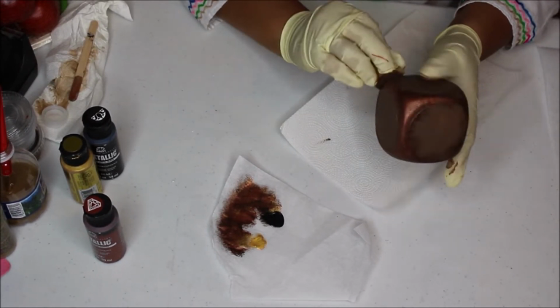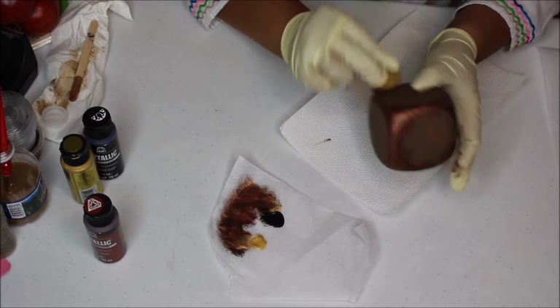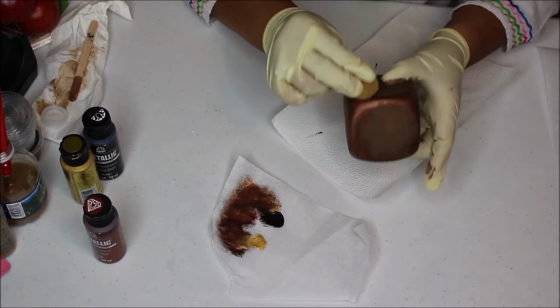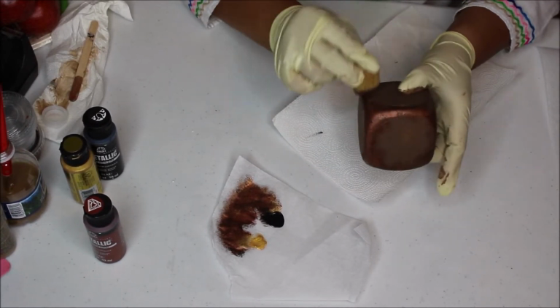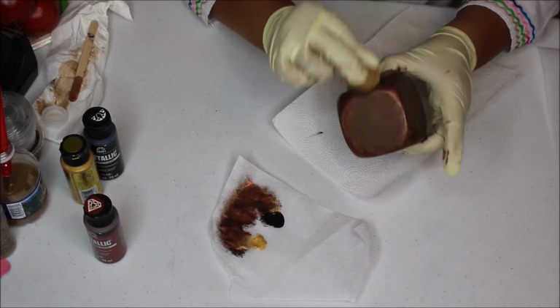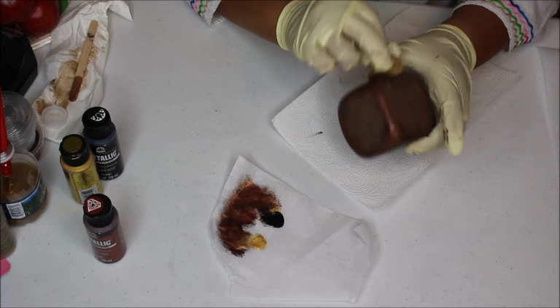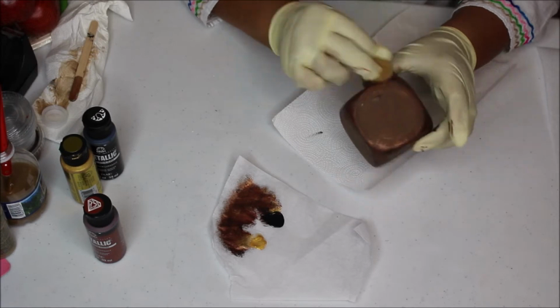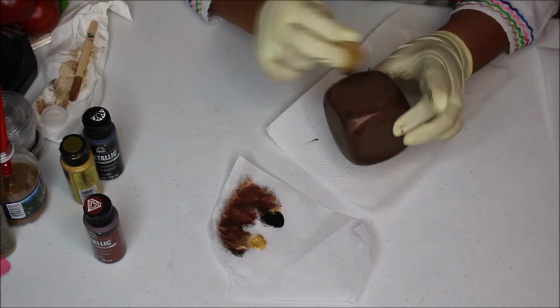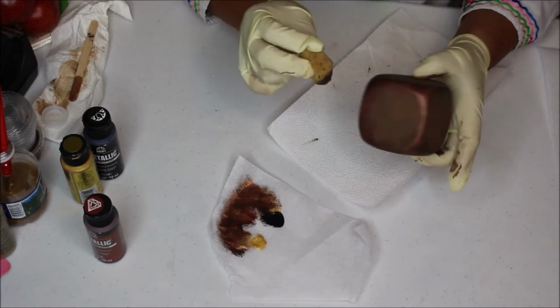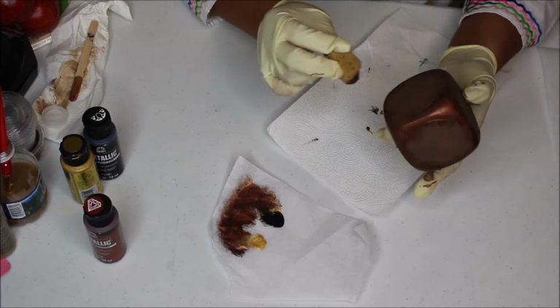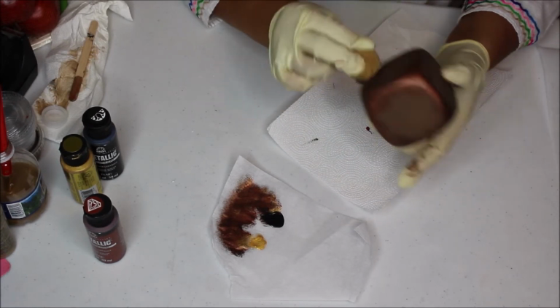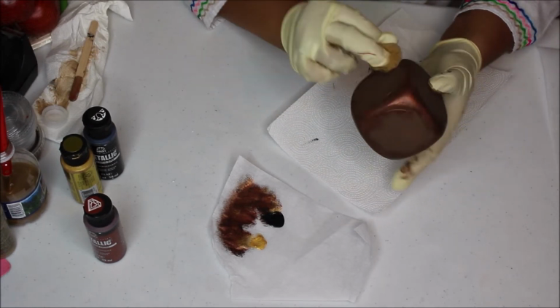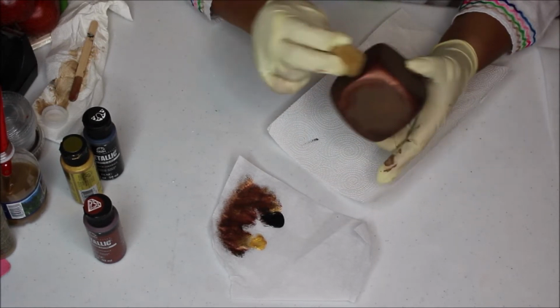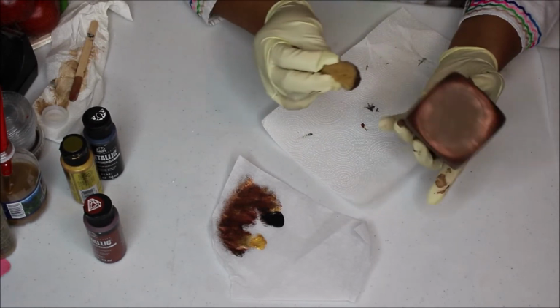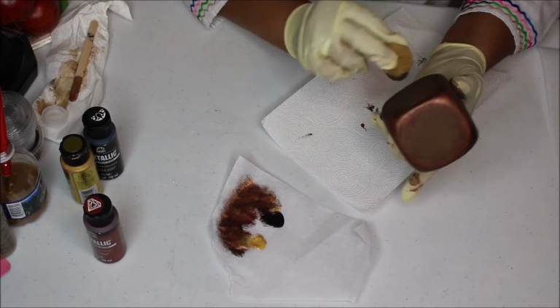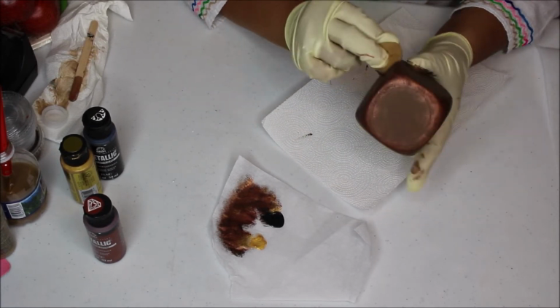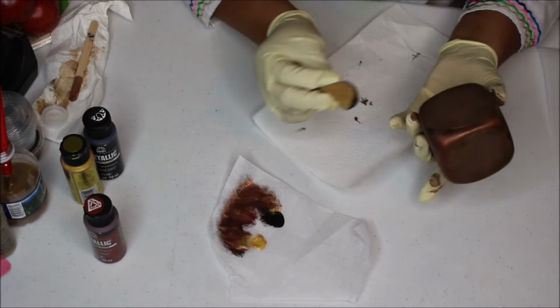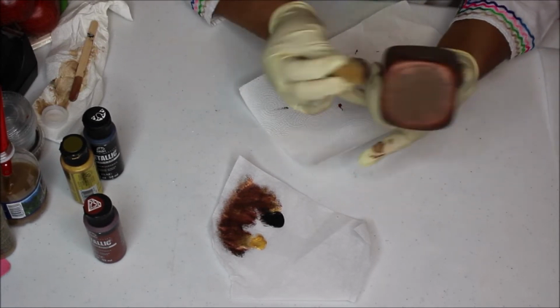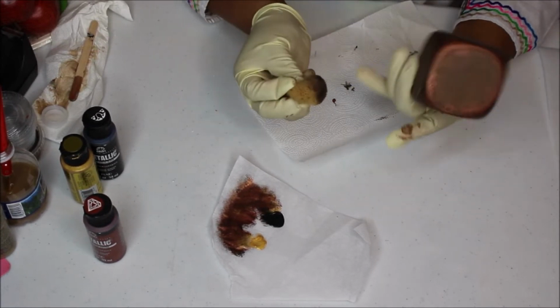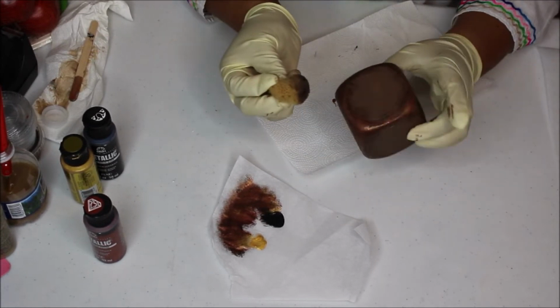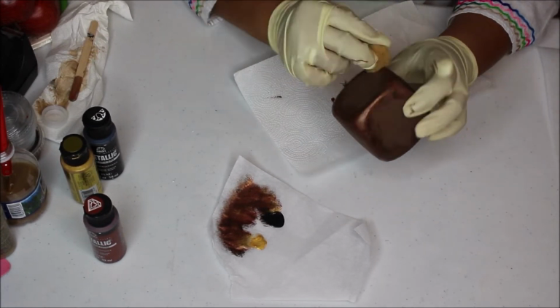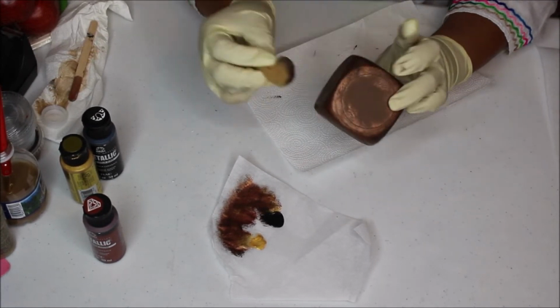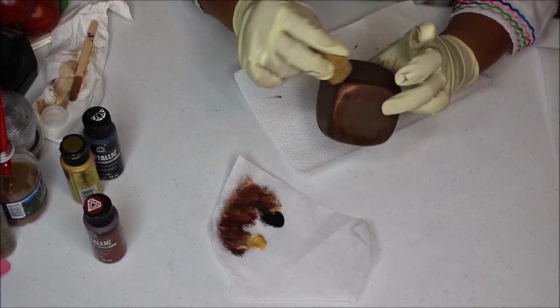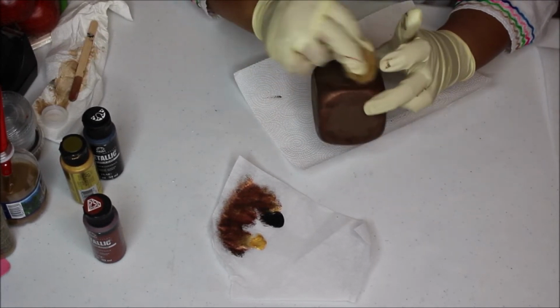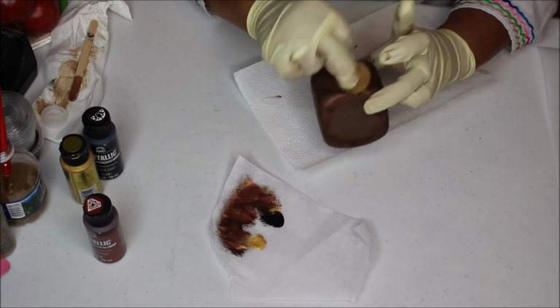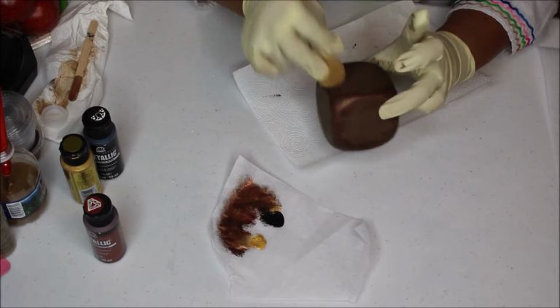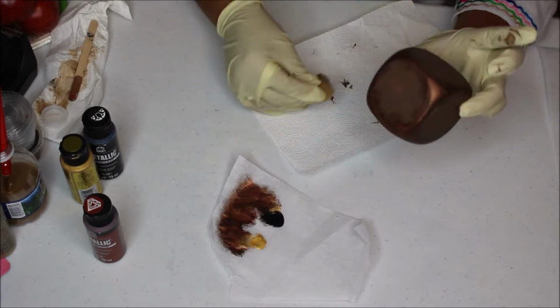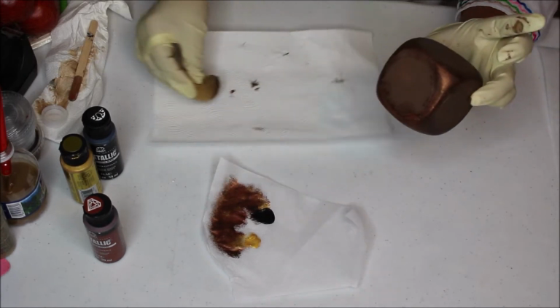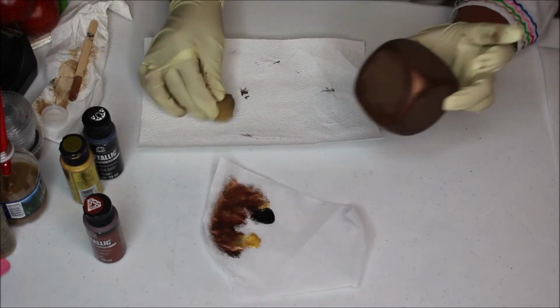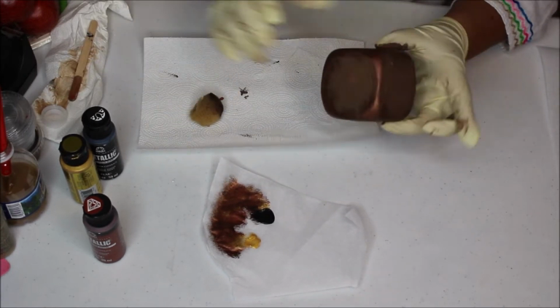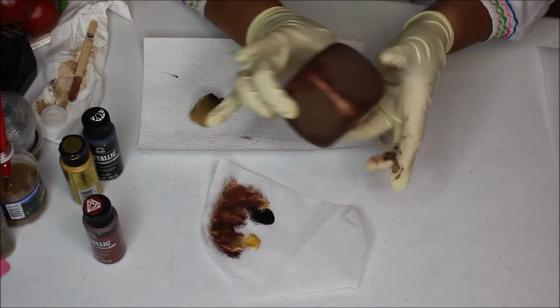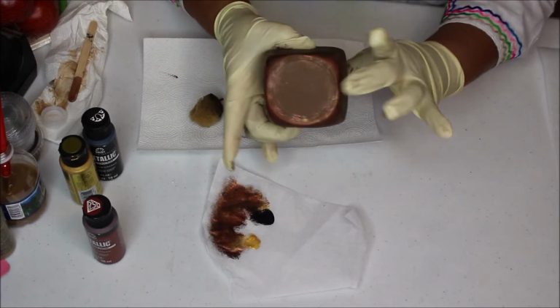I love how the light is hitting that copper color — really, really pretty. So loving this DIY.